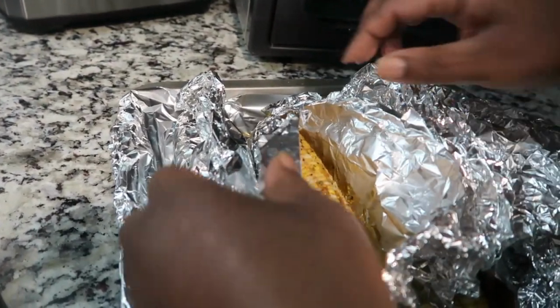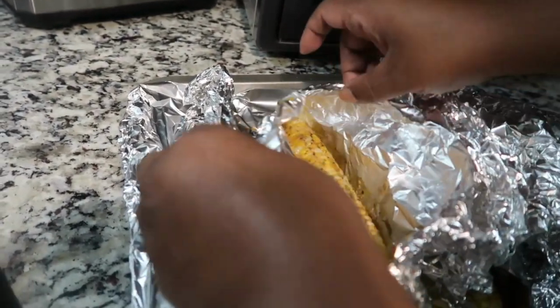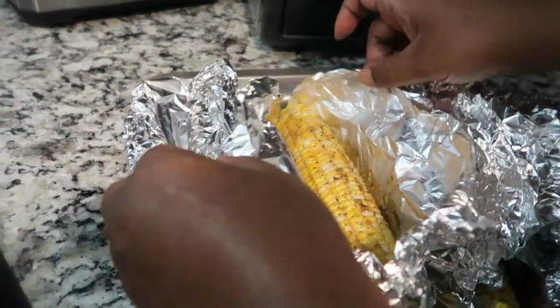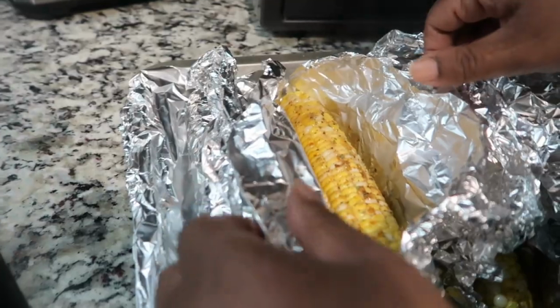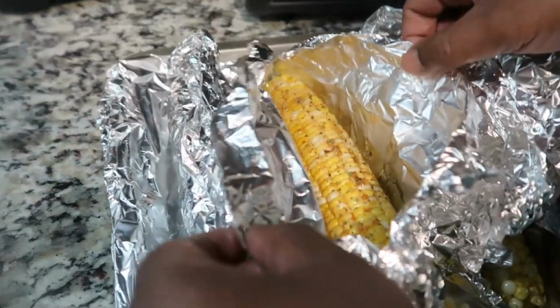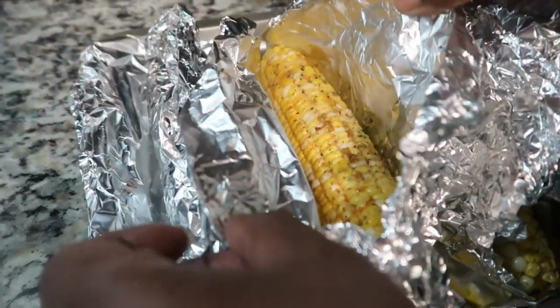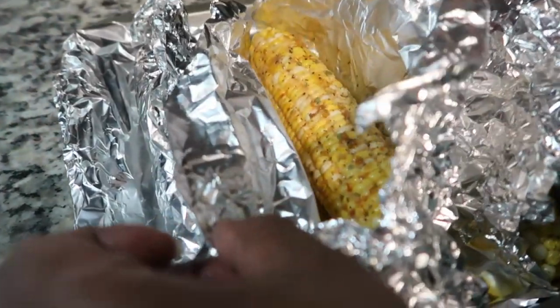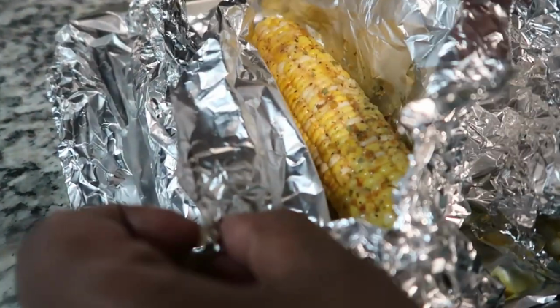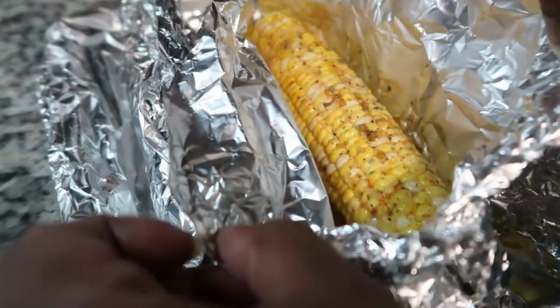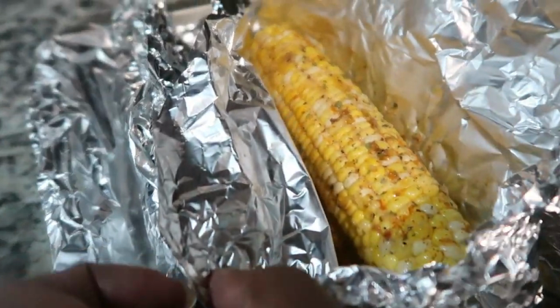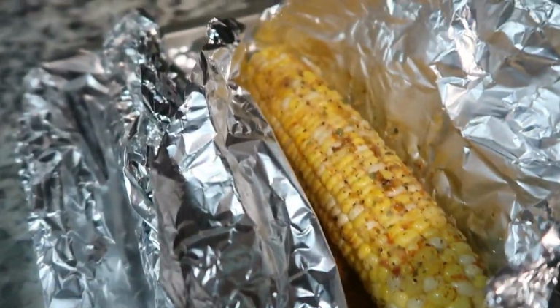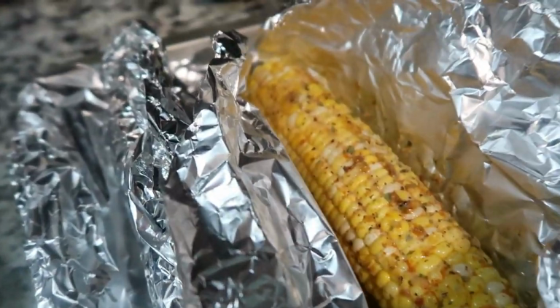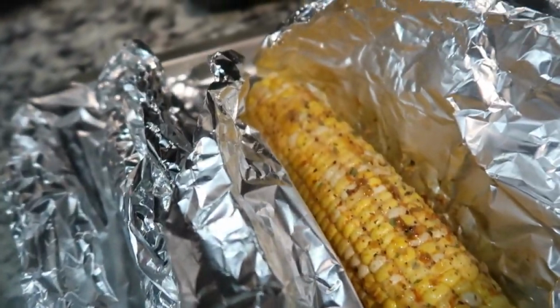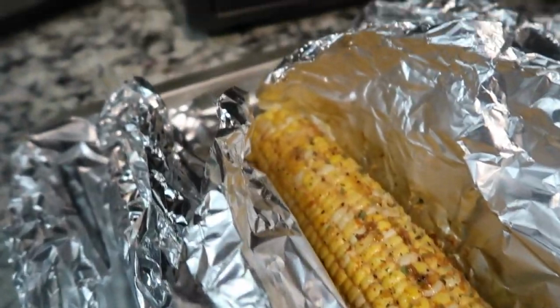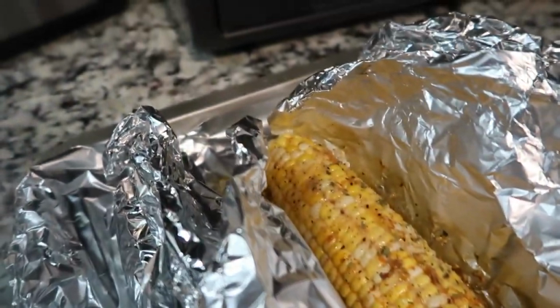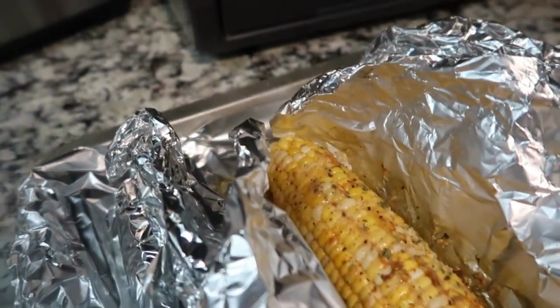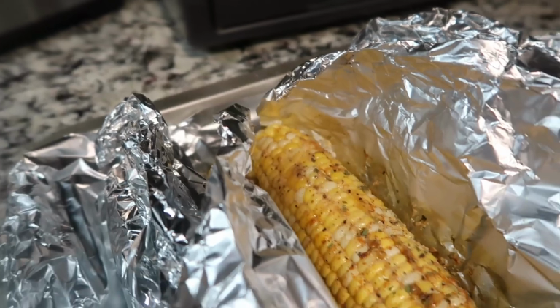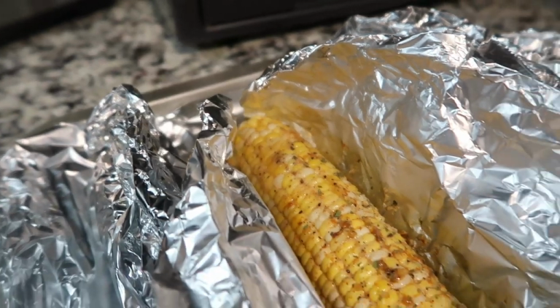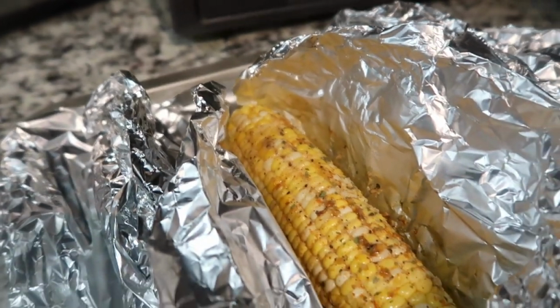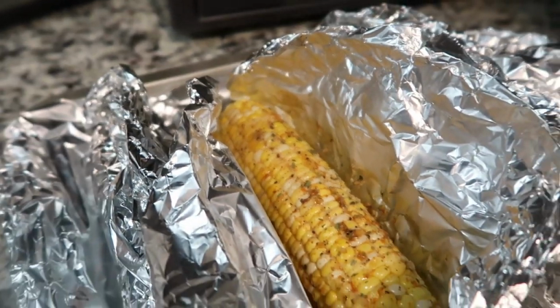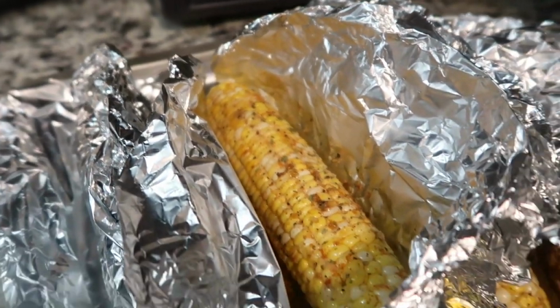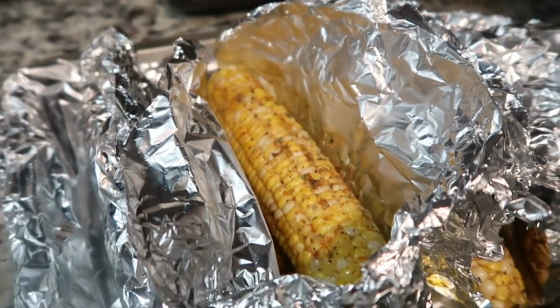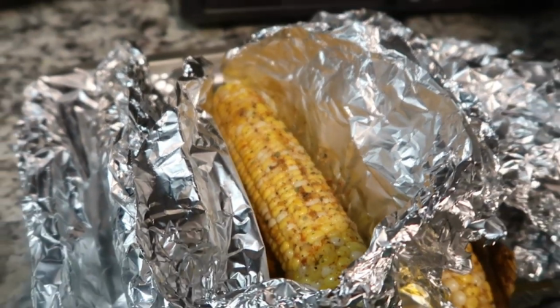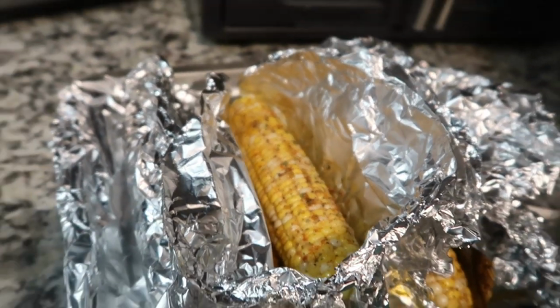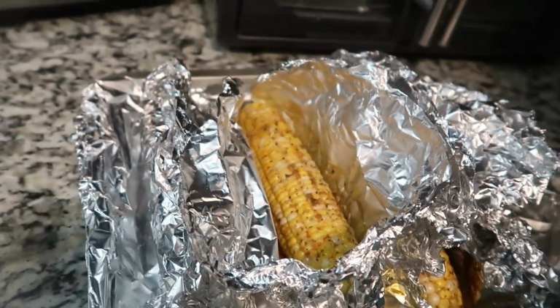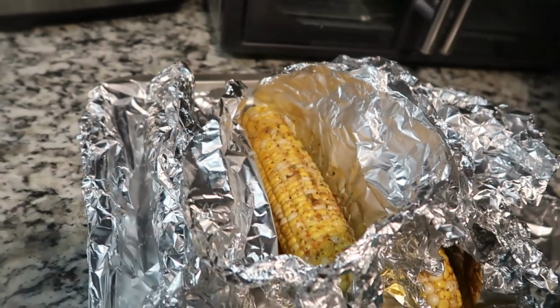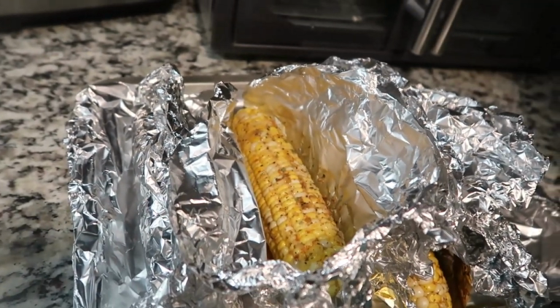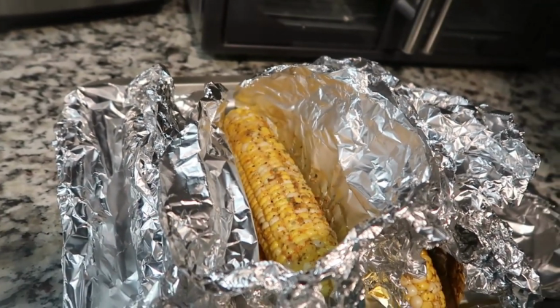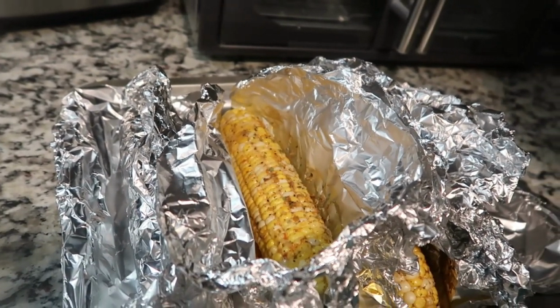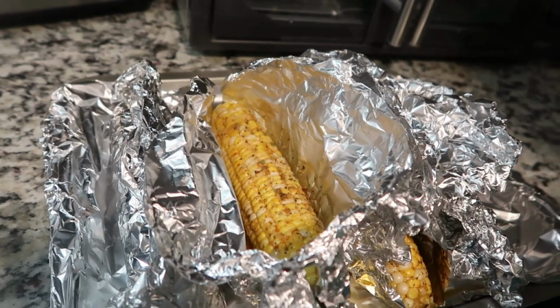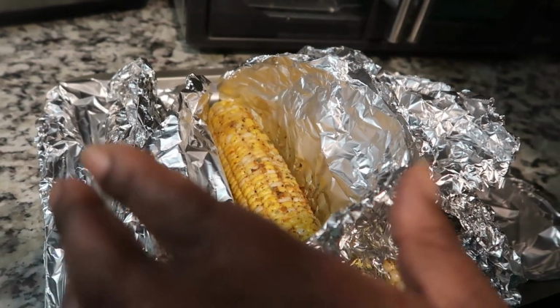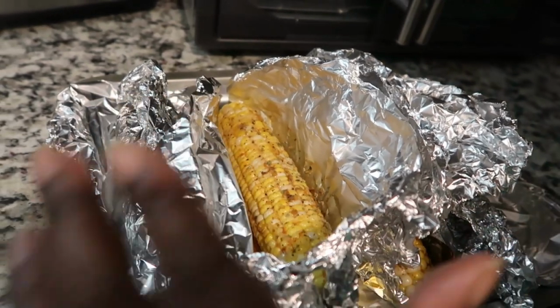Look at all that flavor on this first piece of corn - look at that! When I tell you it smells so good, it smells so good. Cam is going to do a thumbnail.